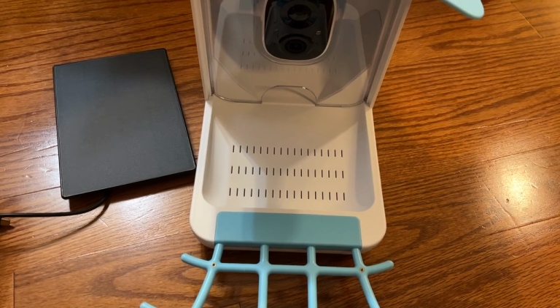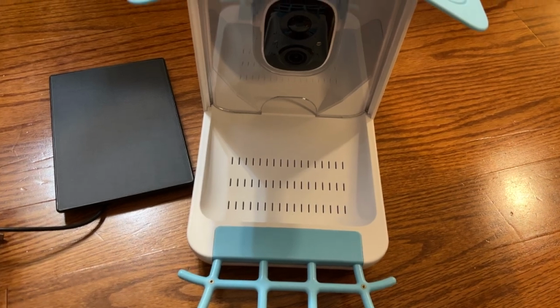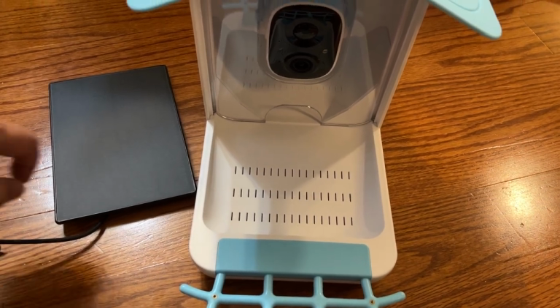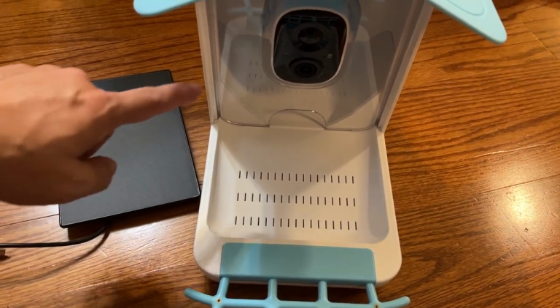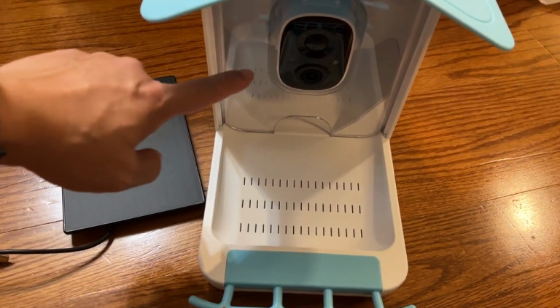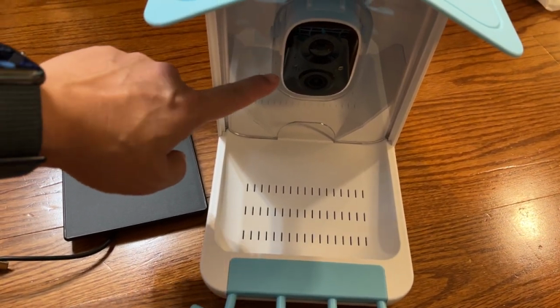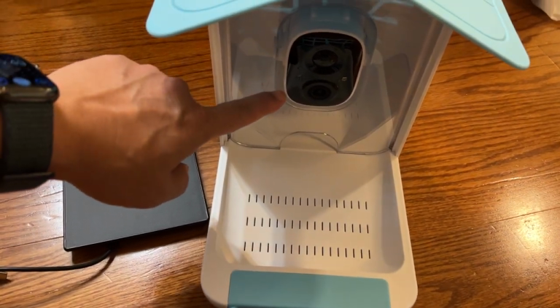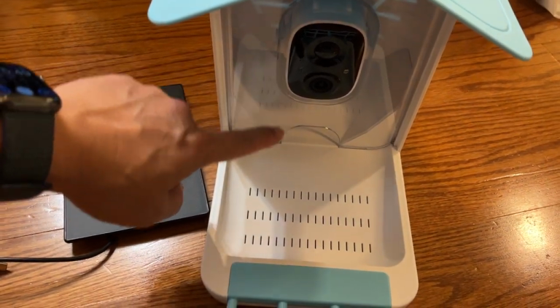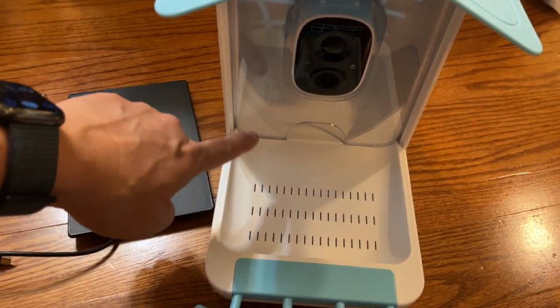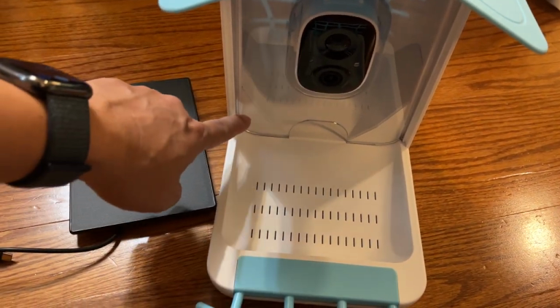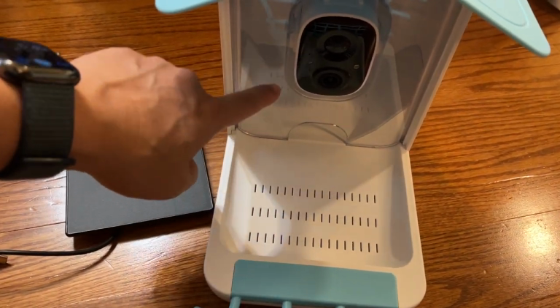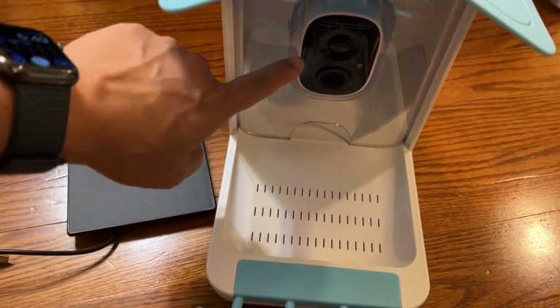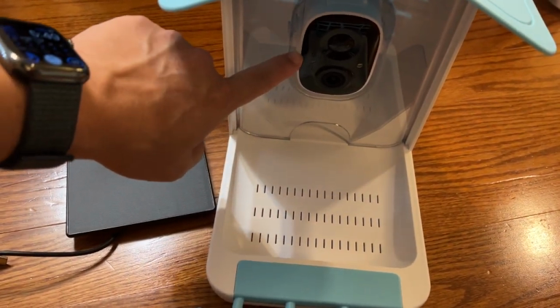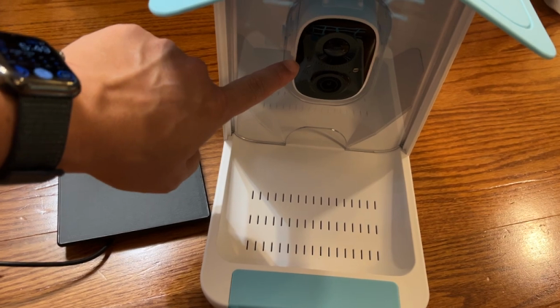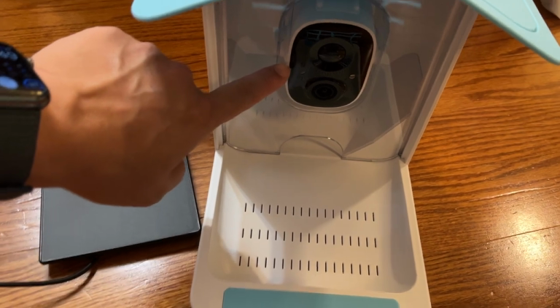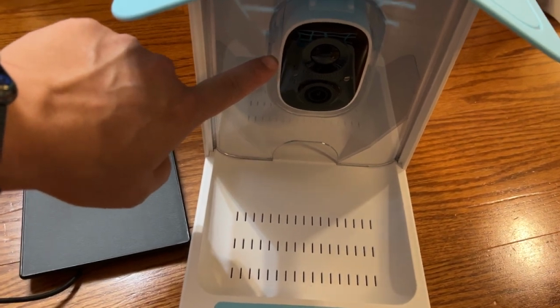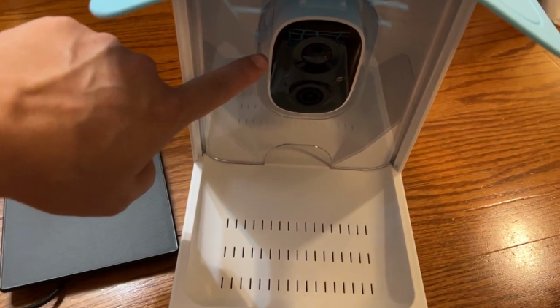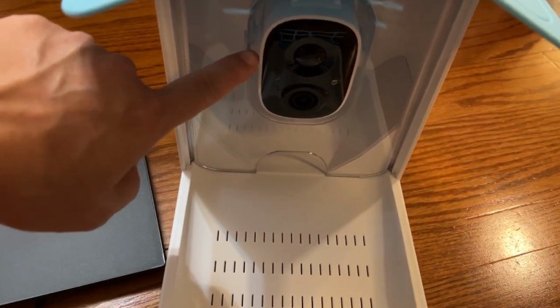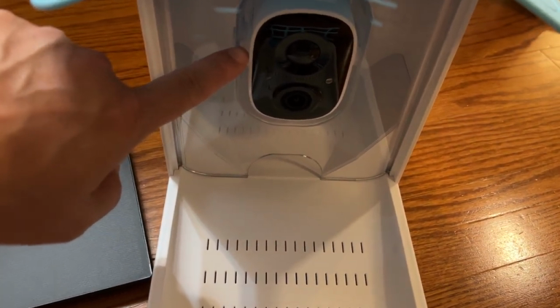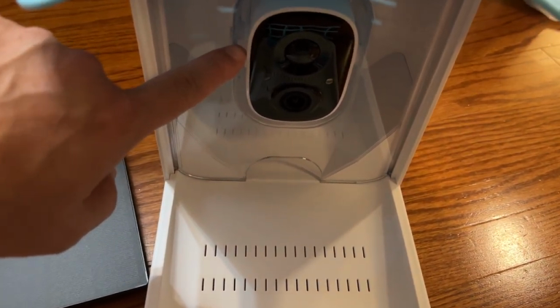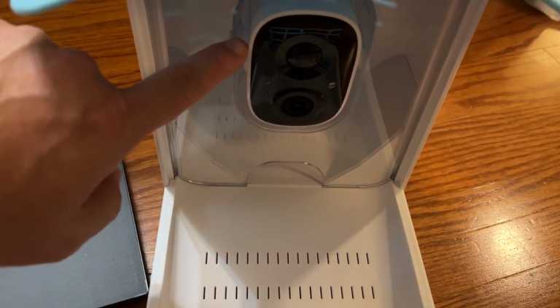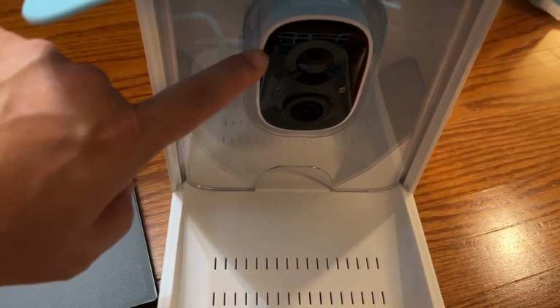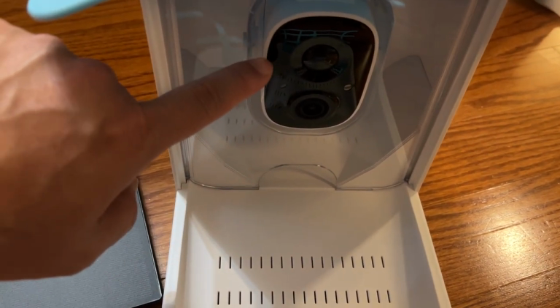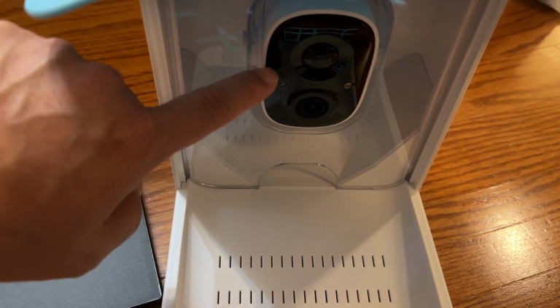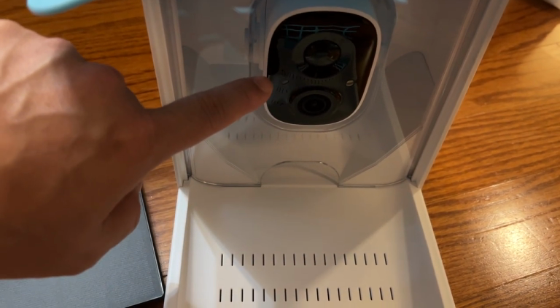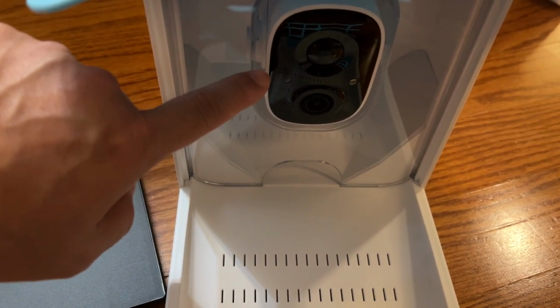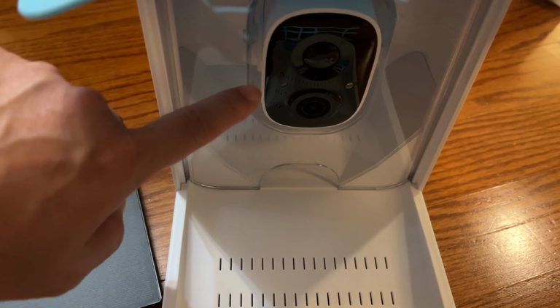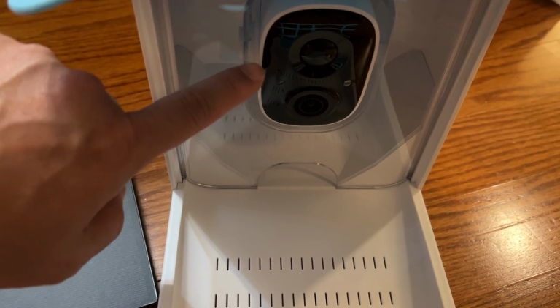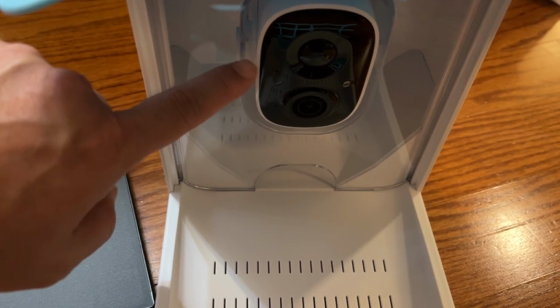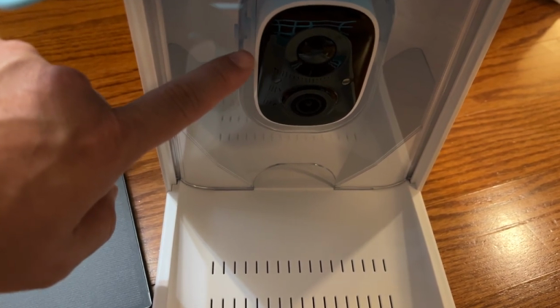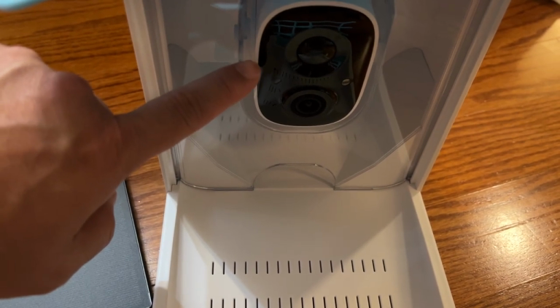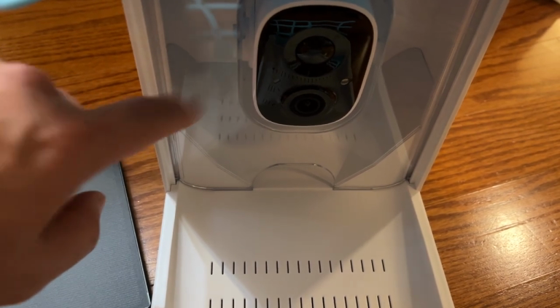This is a really cool bird system. It's a bird feeder with a camera built in that syncs to the app, and it'll send you pictures and videos to your phone and also identify the bird.